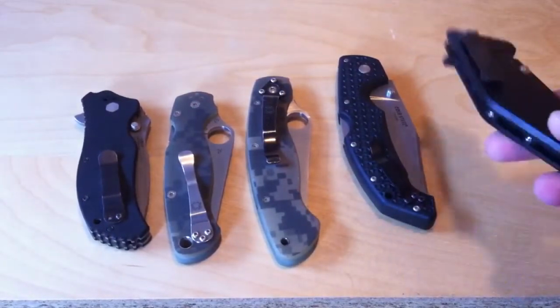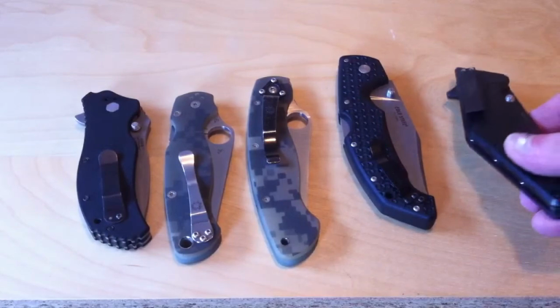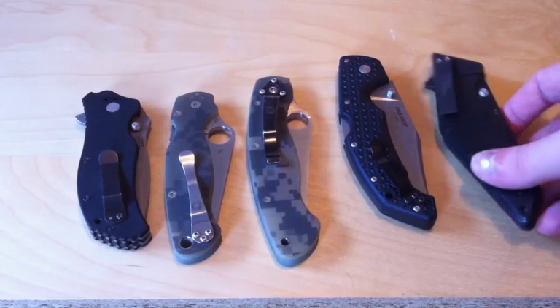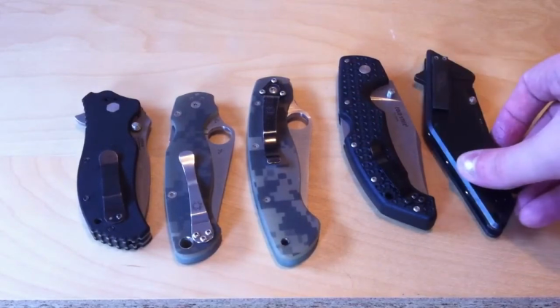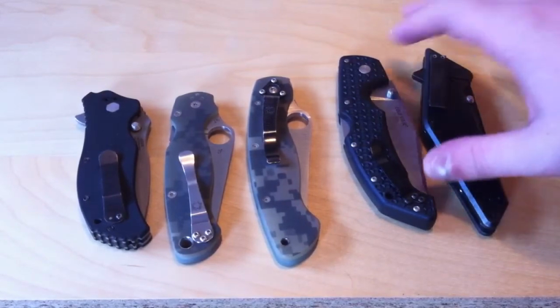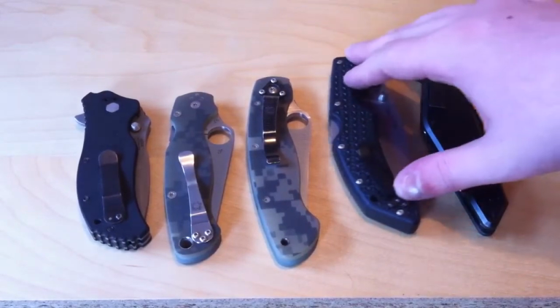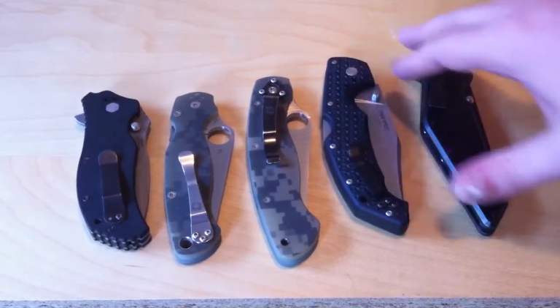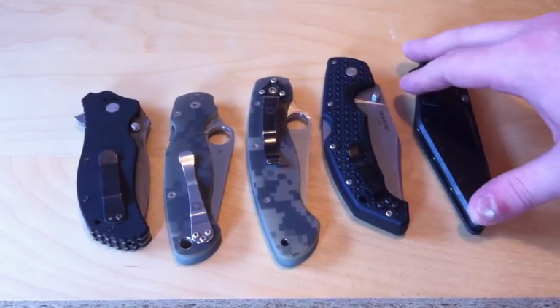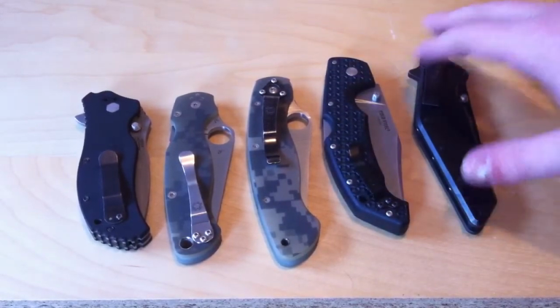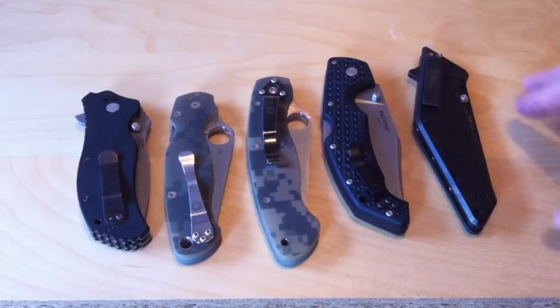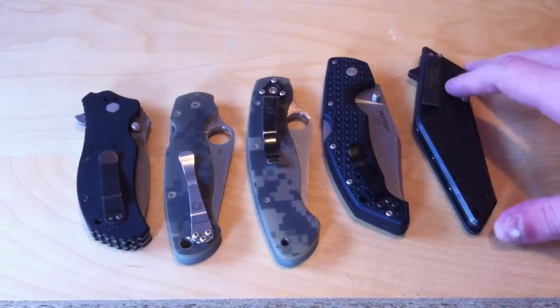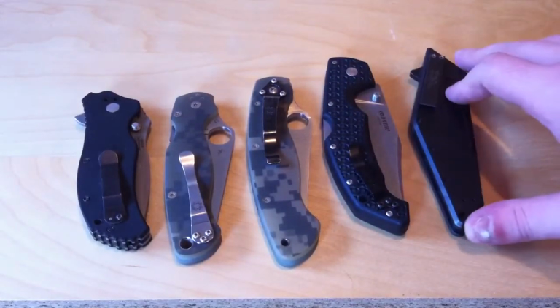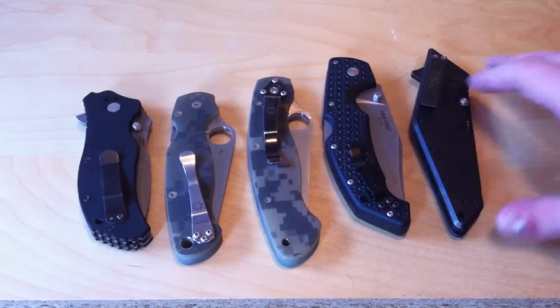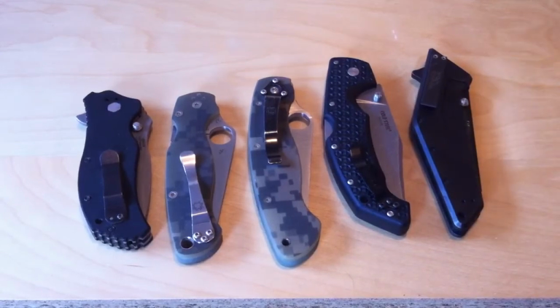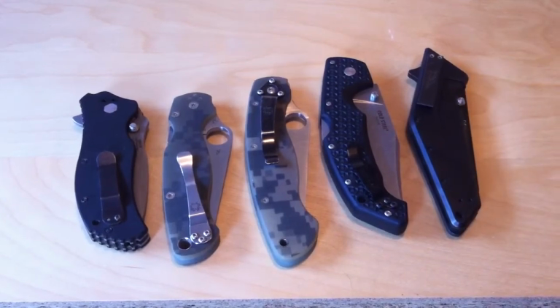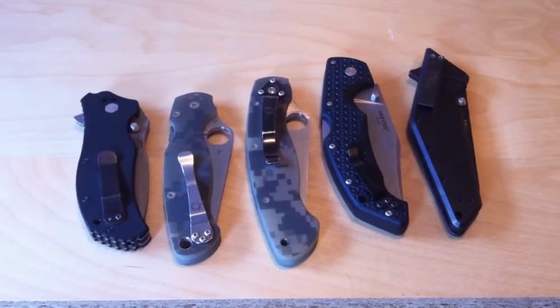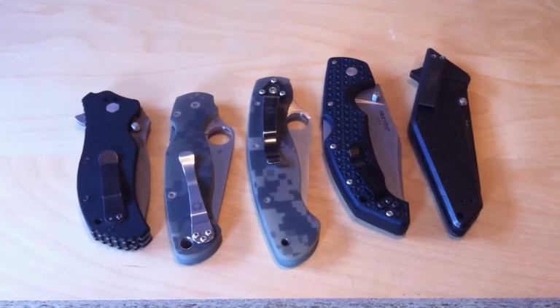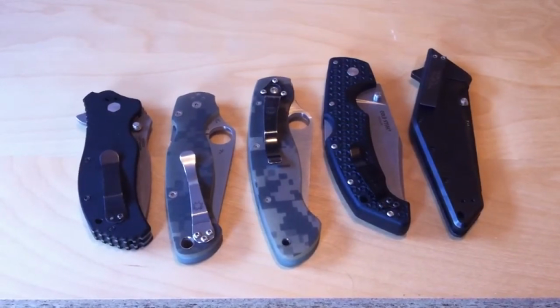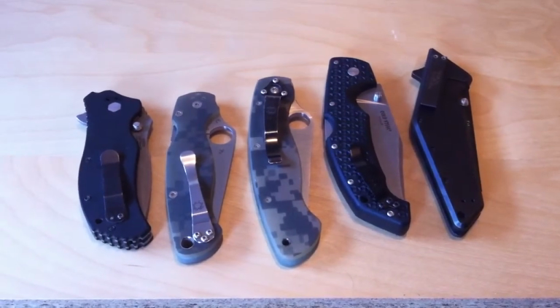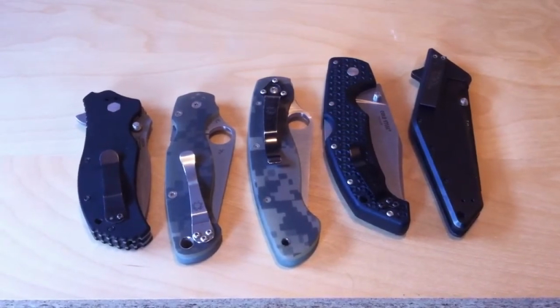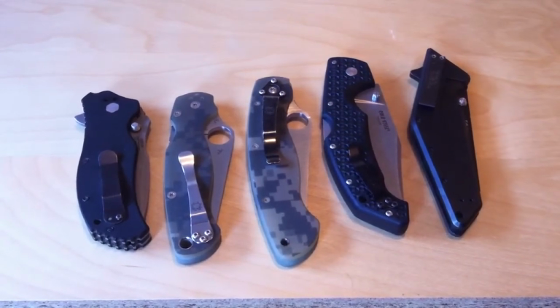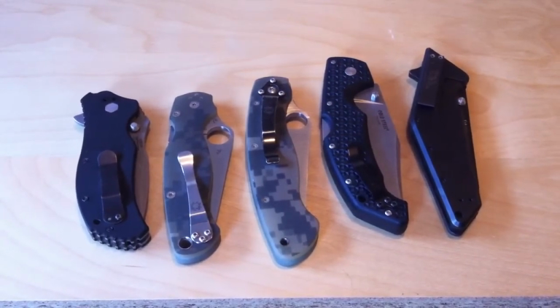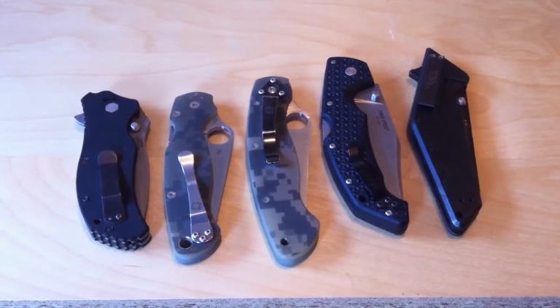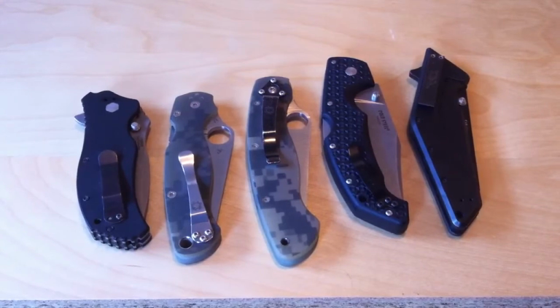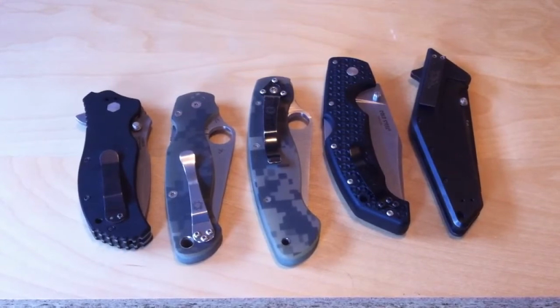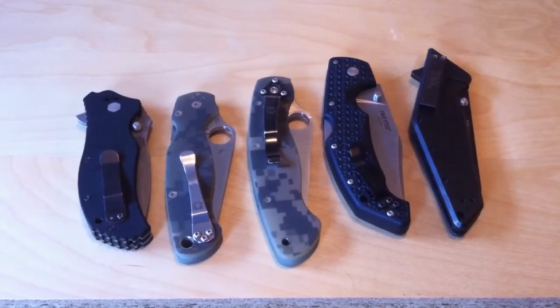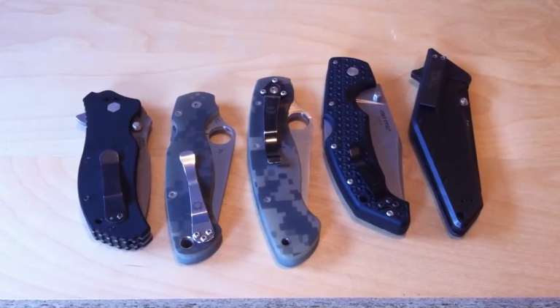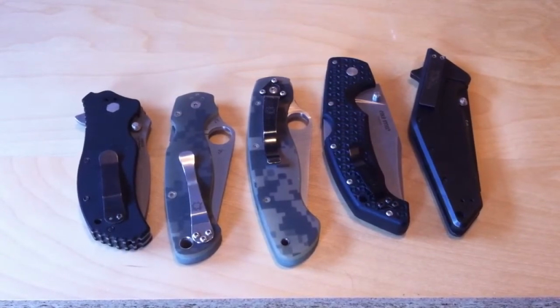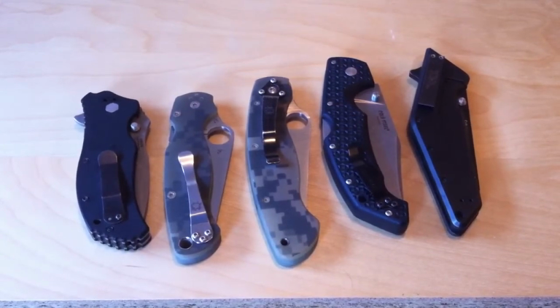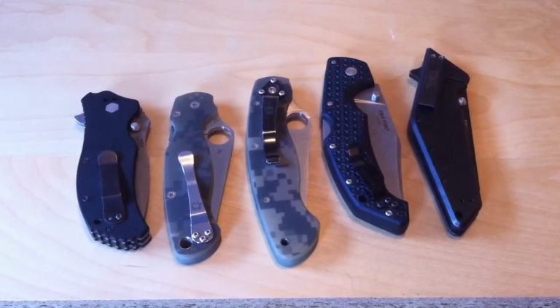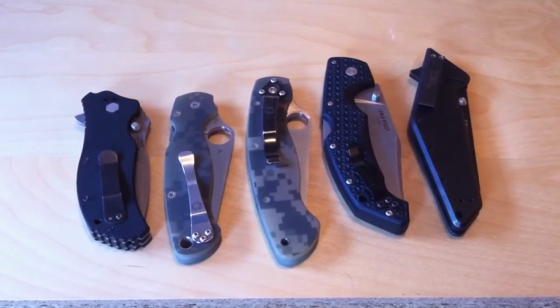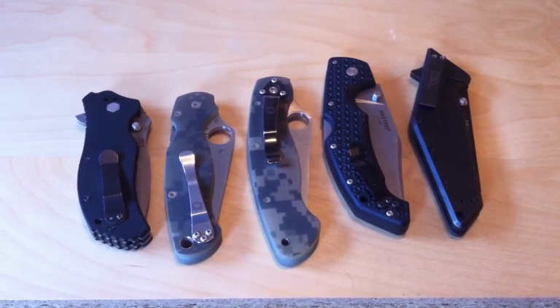Most knives, if they're going to put in liners, they're not going to be skeletonized simply because it takes more time and it costs more money. And if your objective with a knife is to make it more affordable, generally cheaper knives are heavier — I've noticed. Not always.